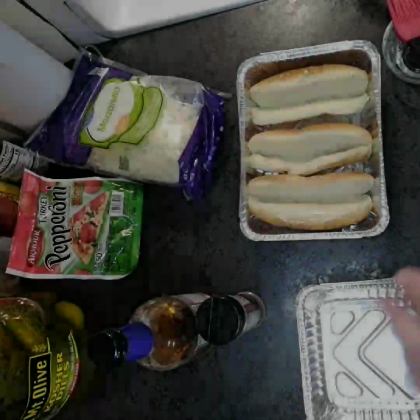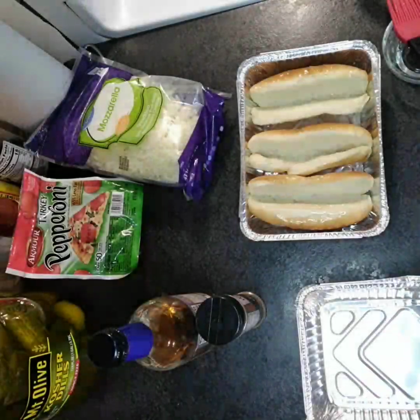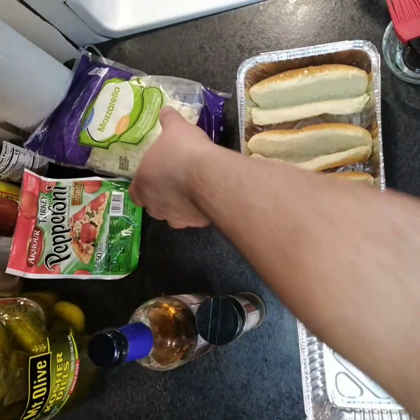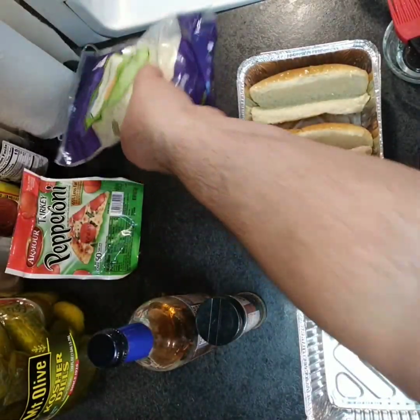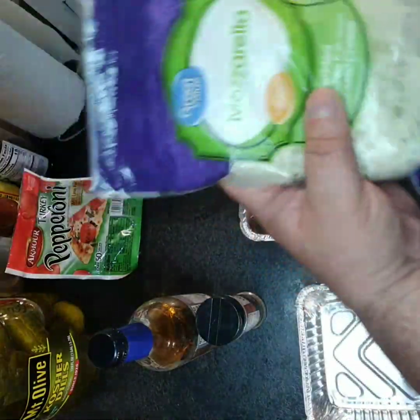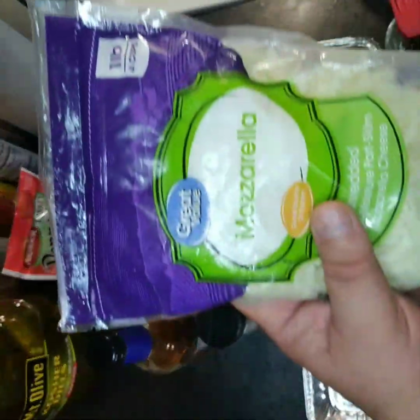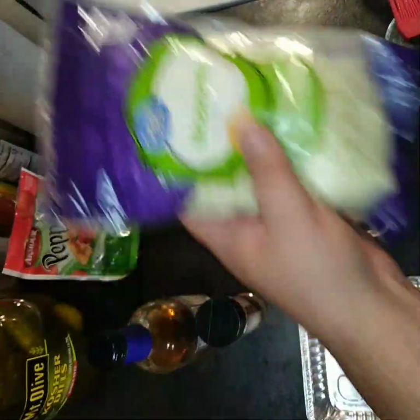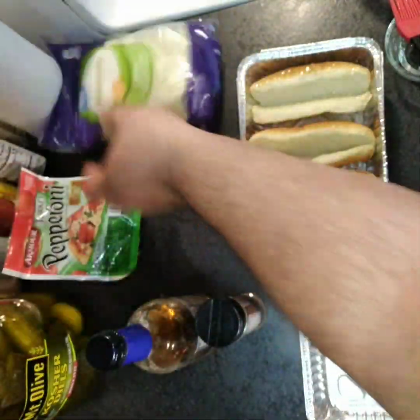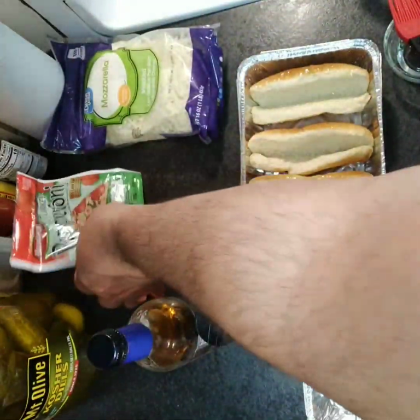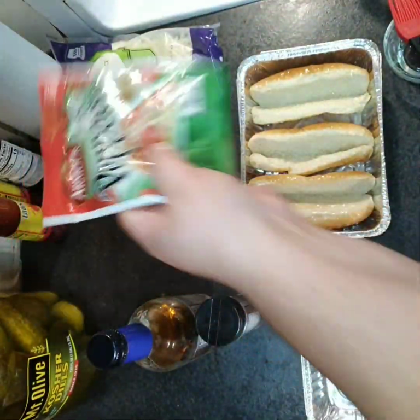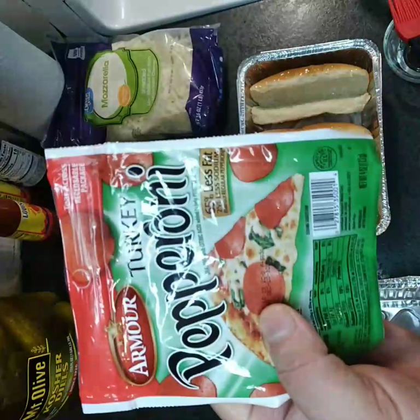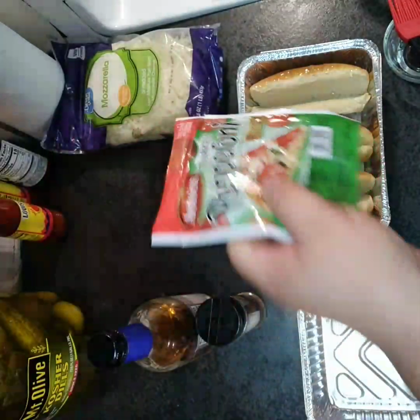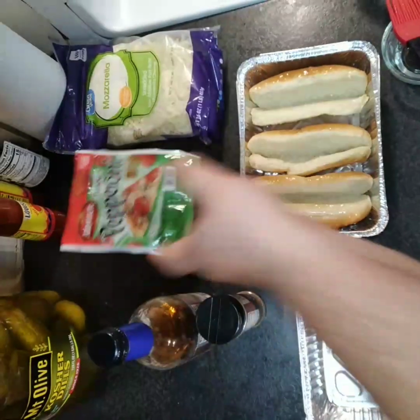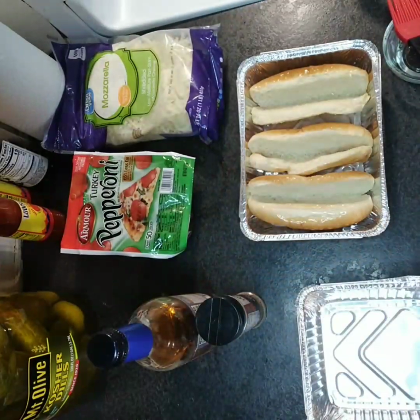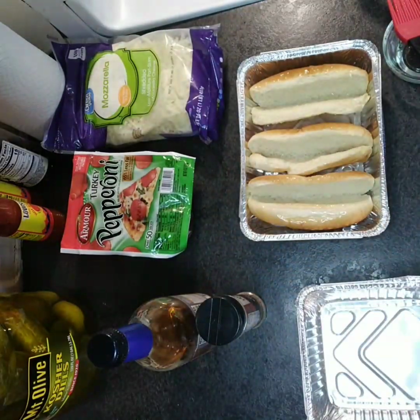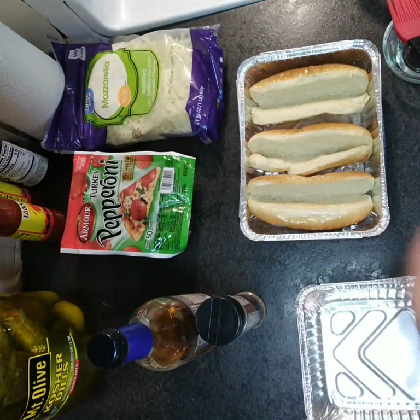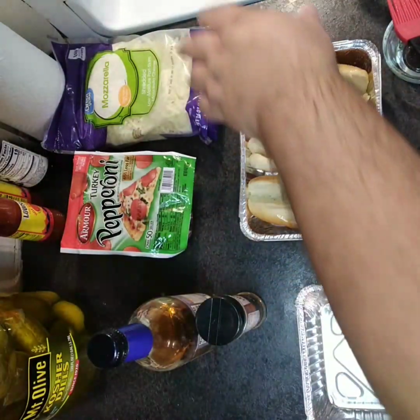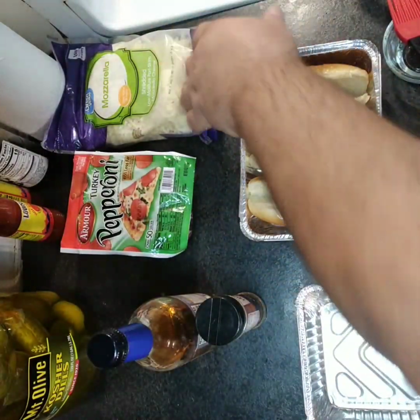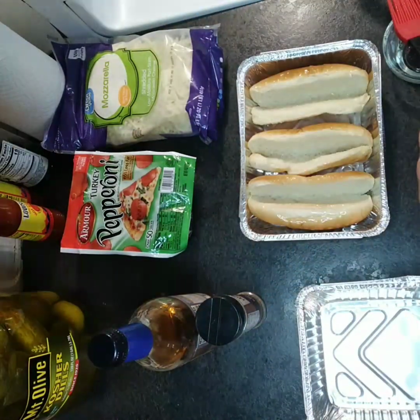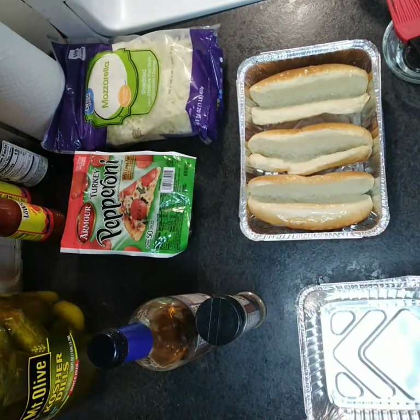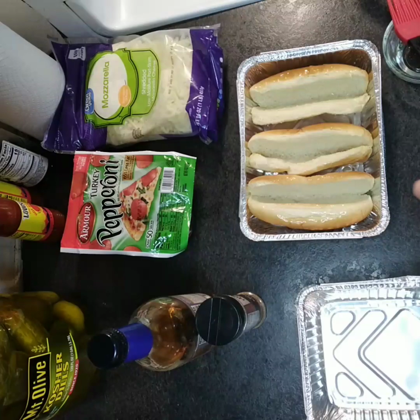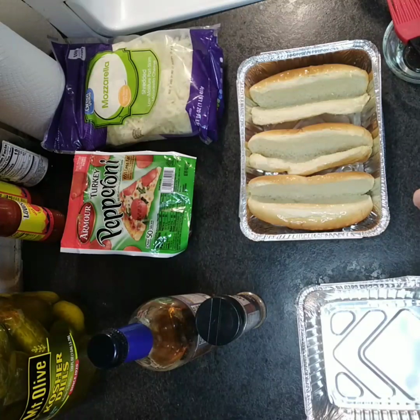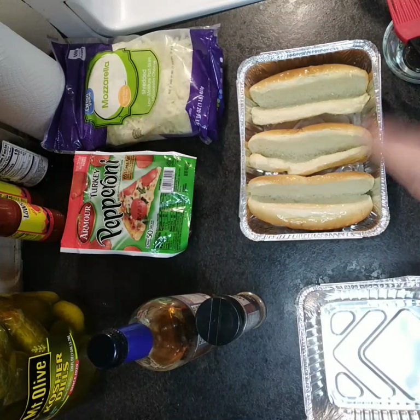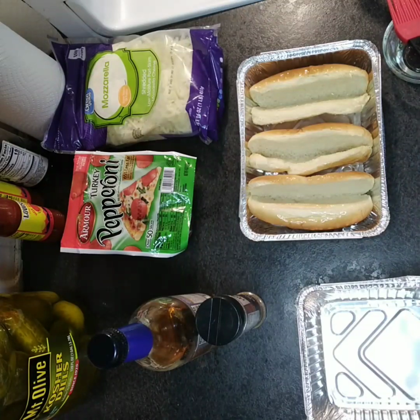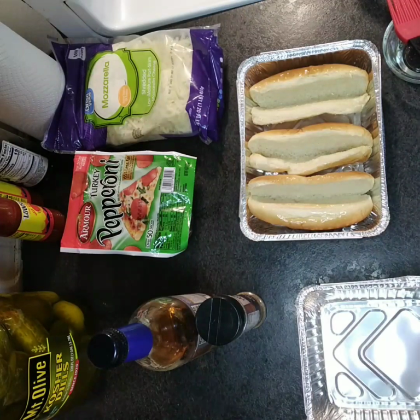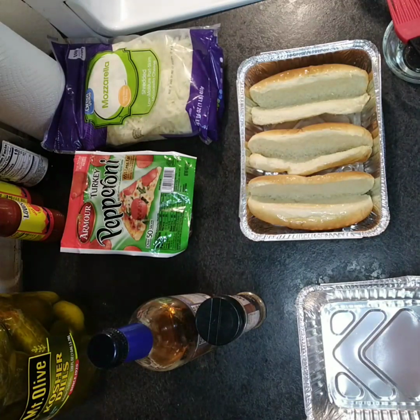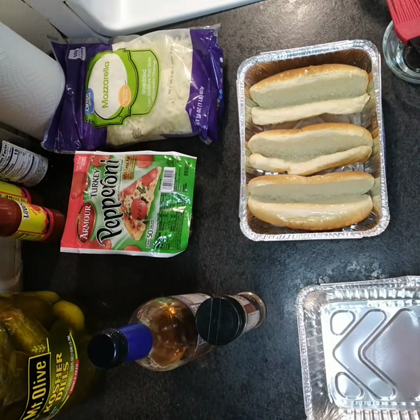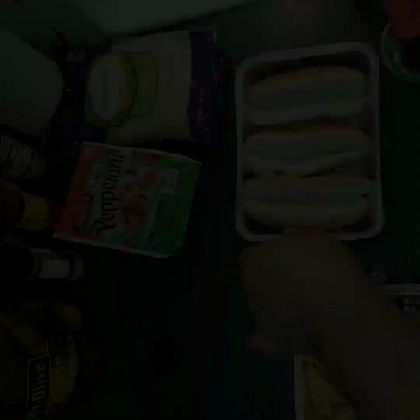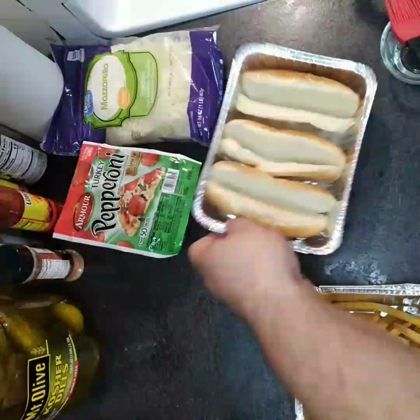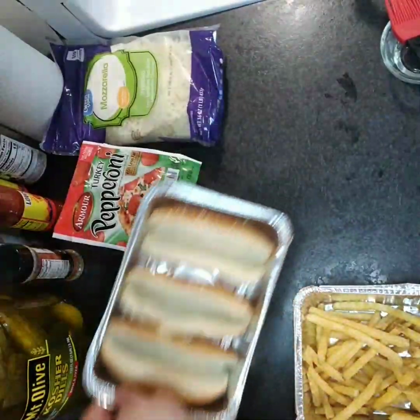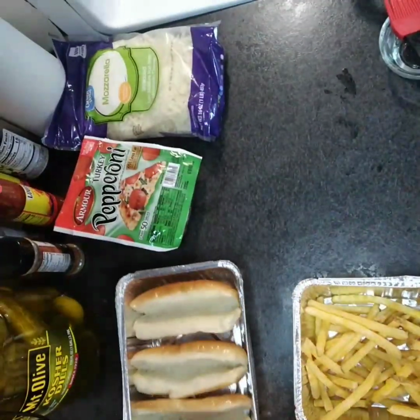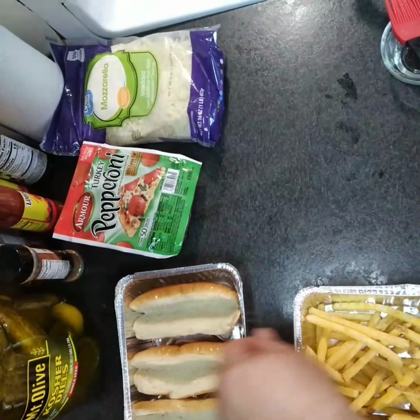For our pizza fries we're gonna need a little mozzarella and some pepperoni. Of course I almost forgot — we're gonna use some of that cheese also for the meatball boats.